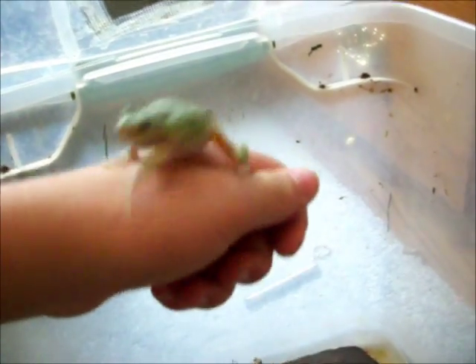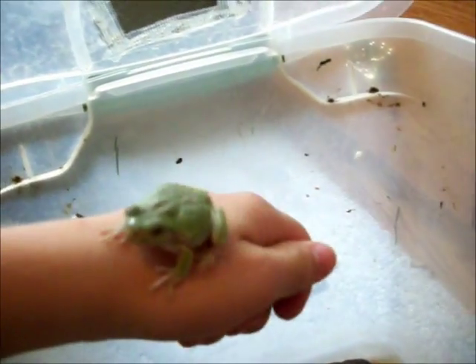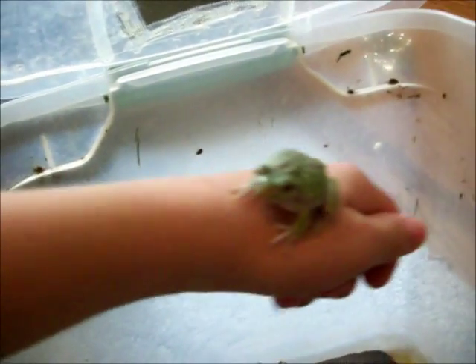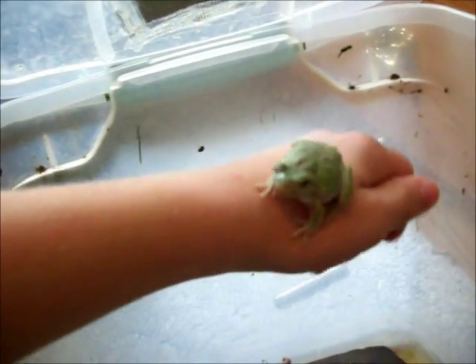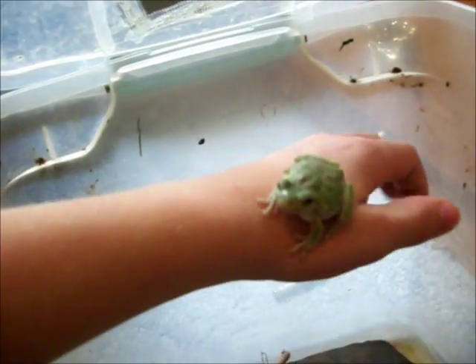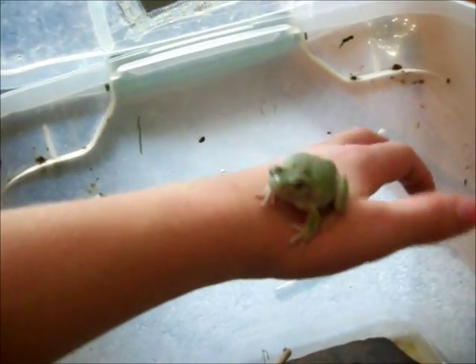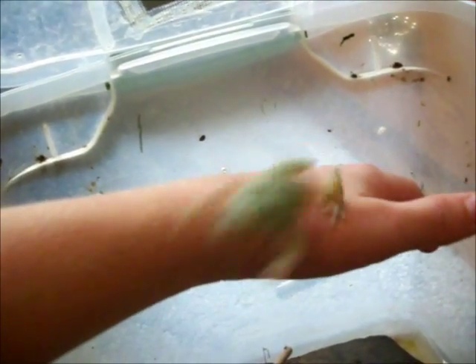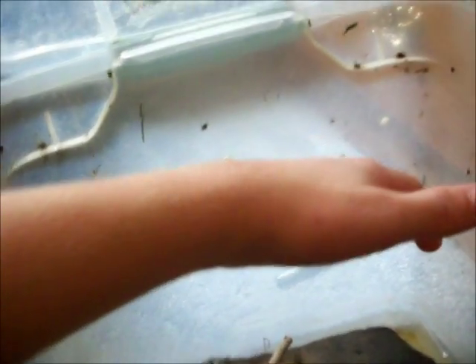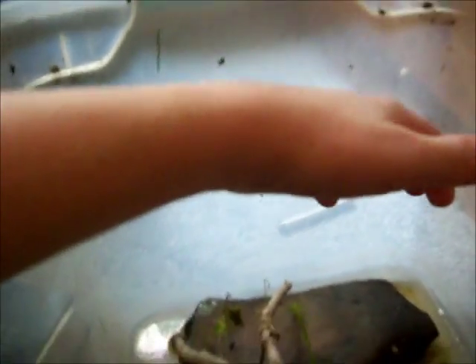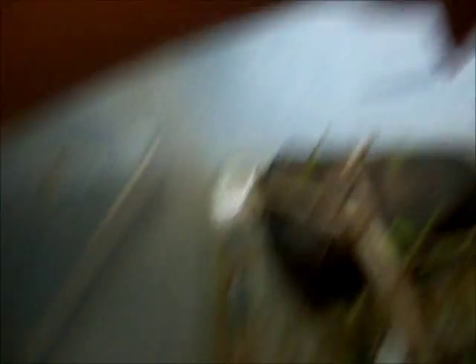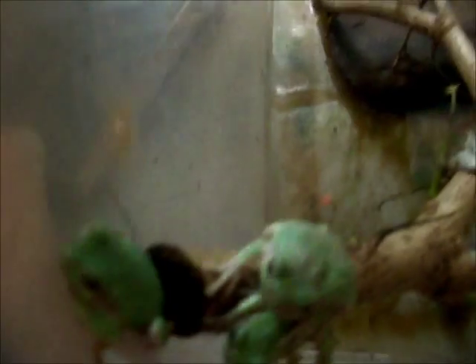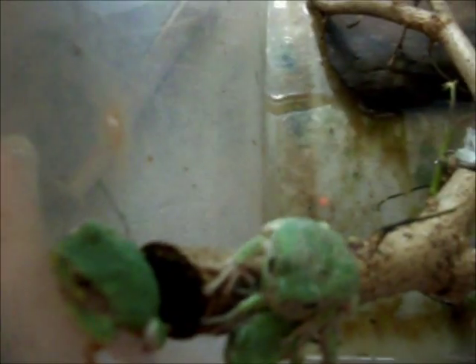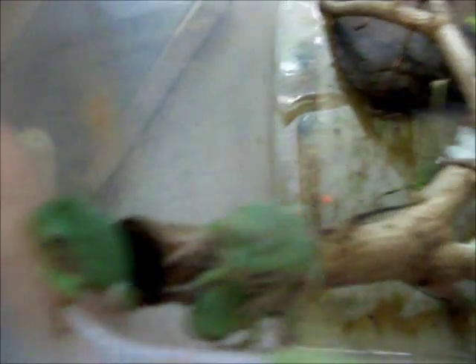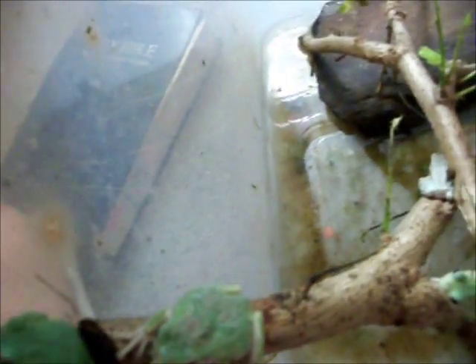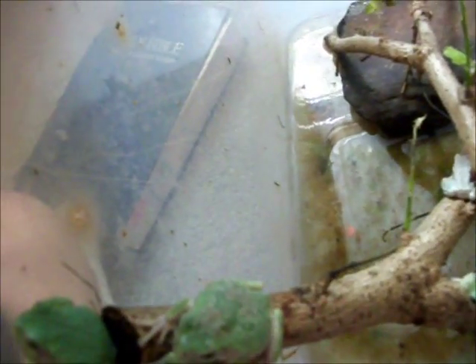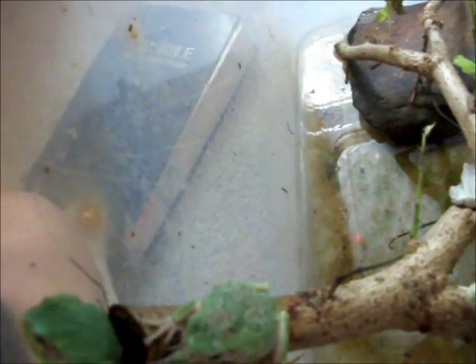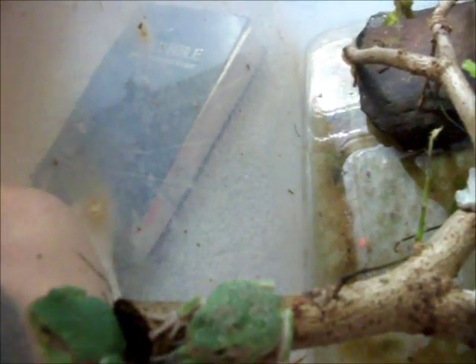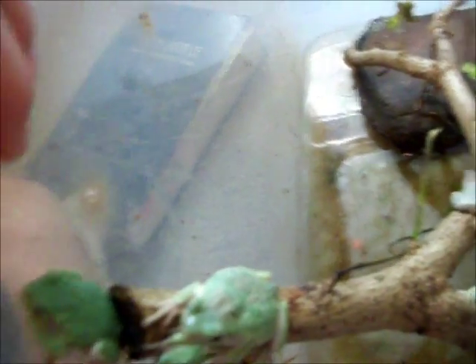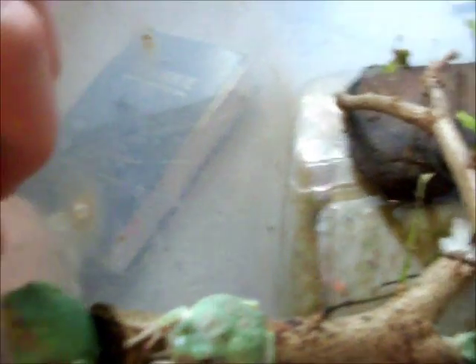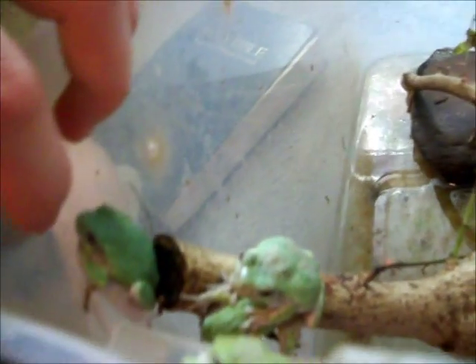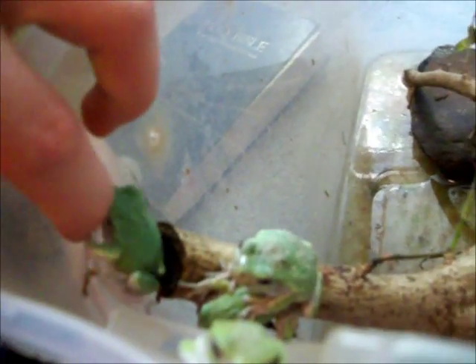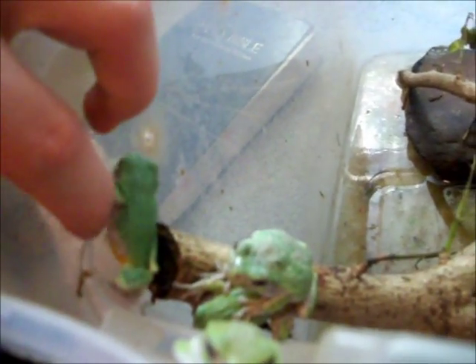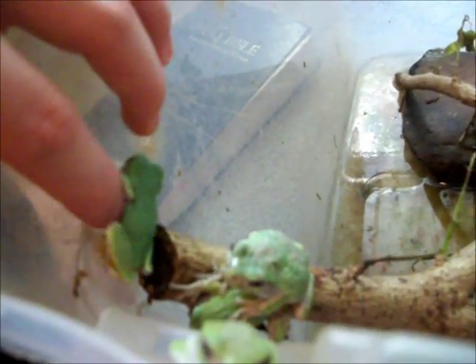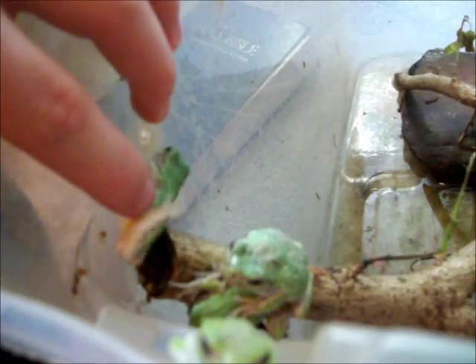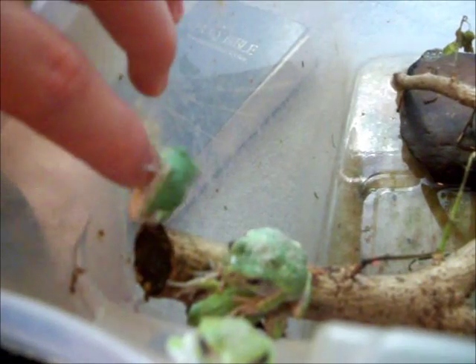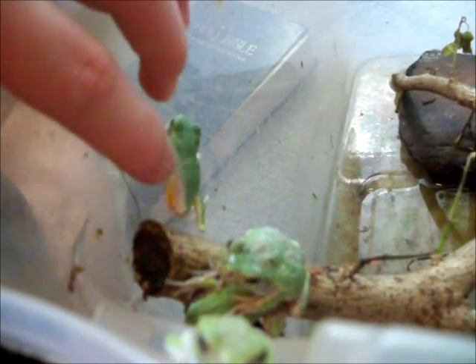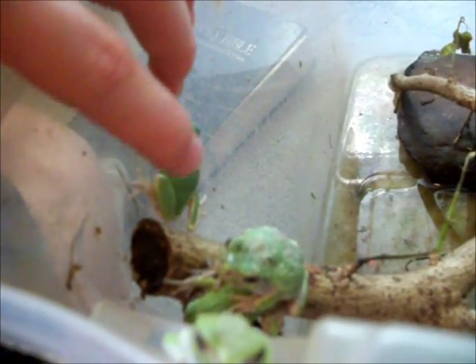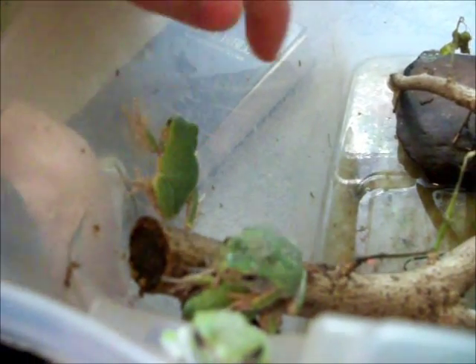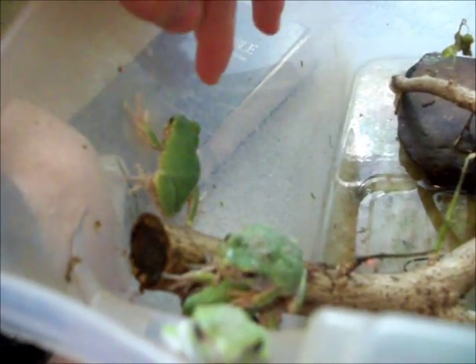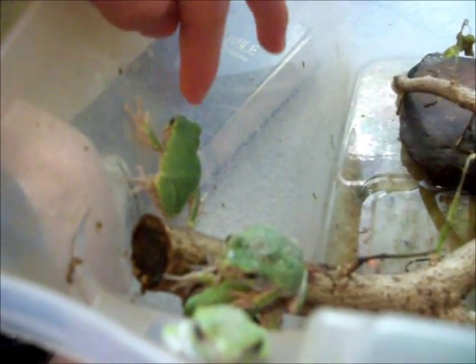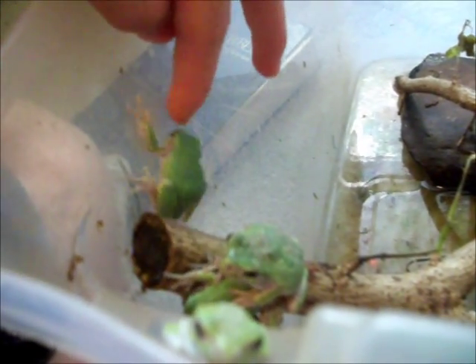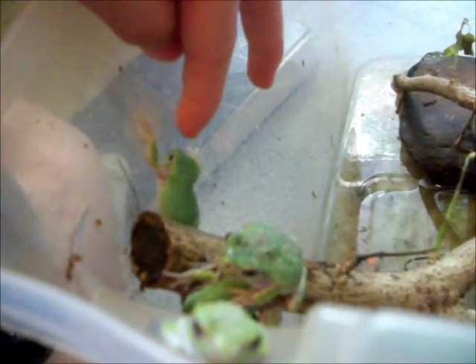So basically, I wouldn't even hold onto the tree frog — I would just let it decide whether it wants to be held by you or not.